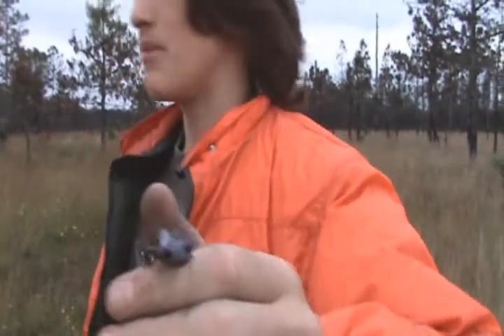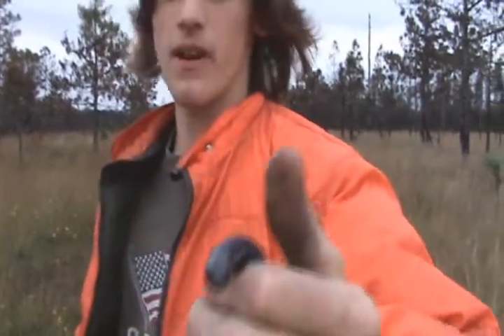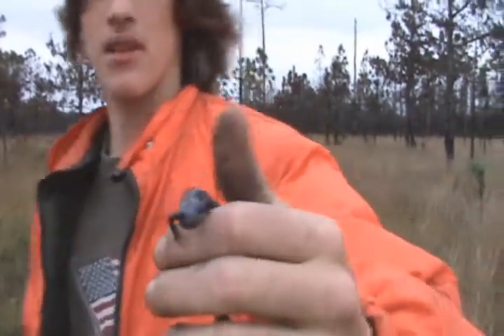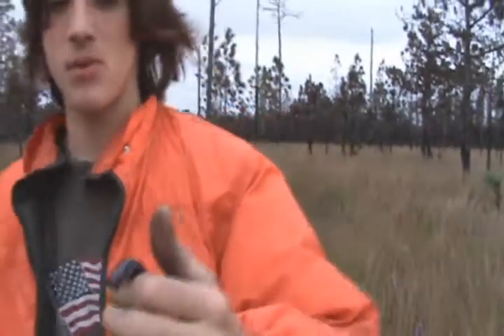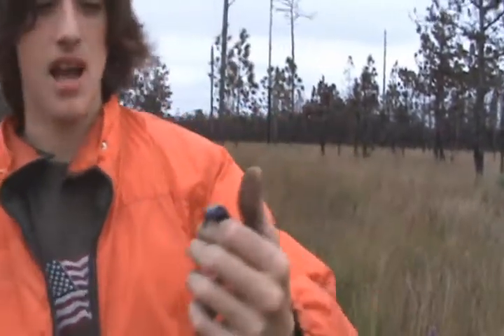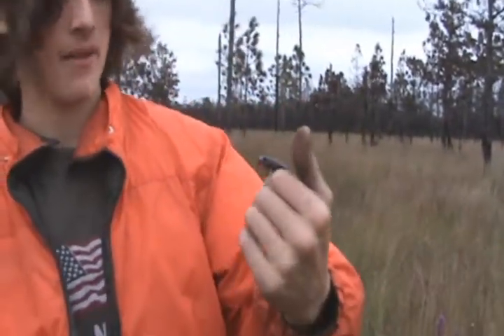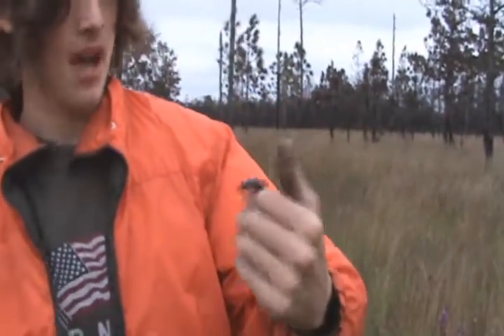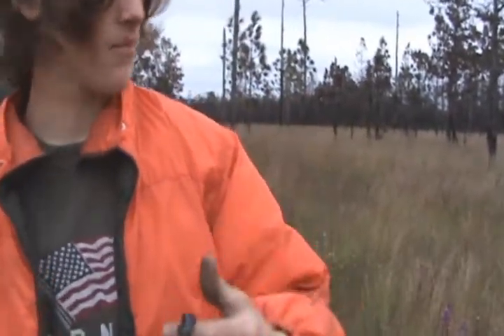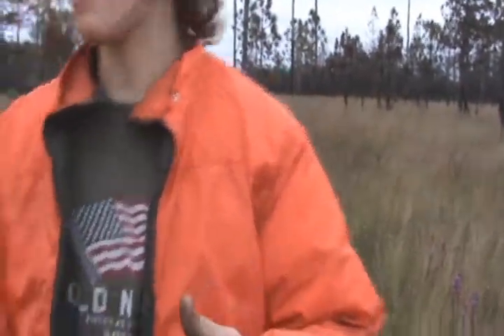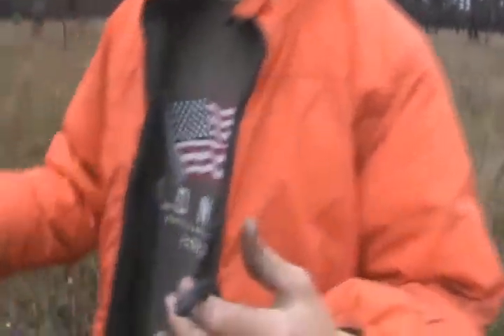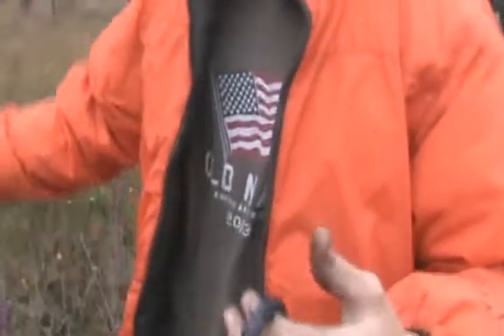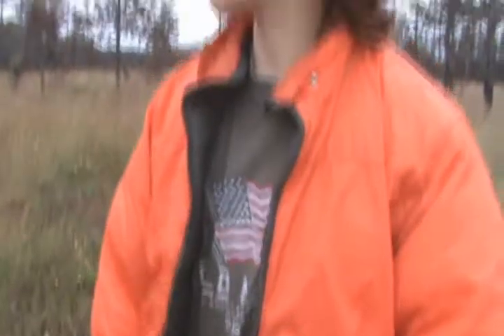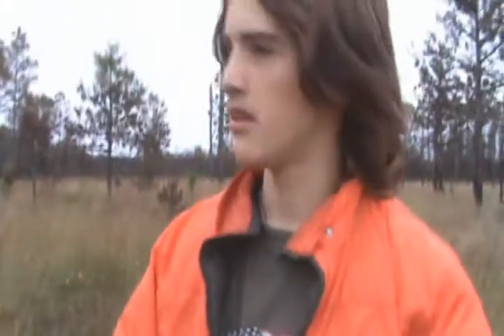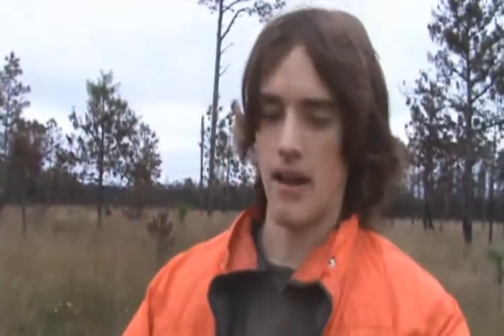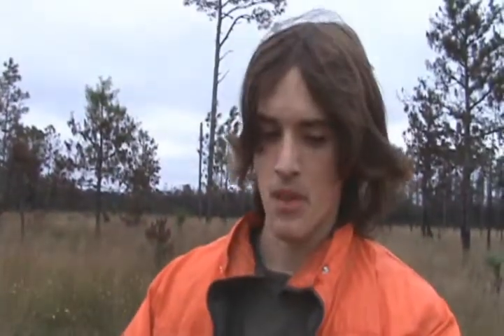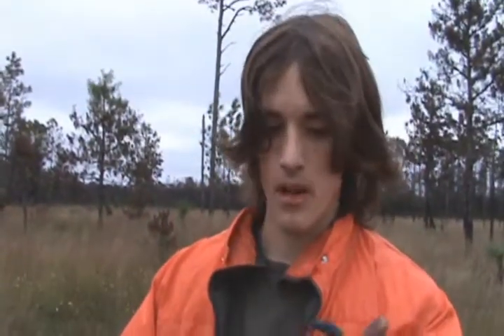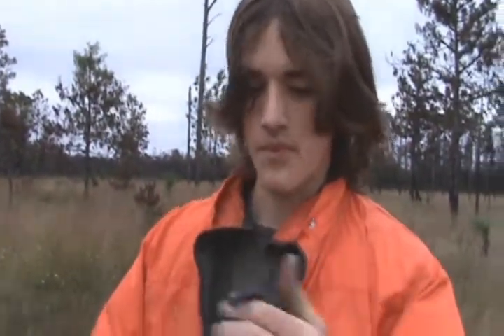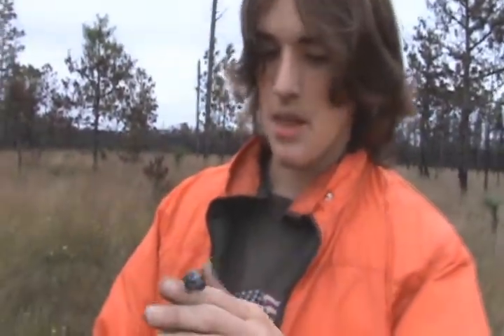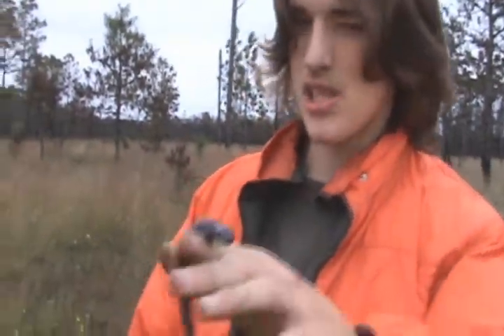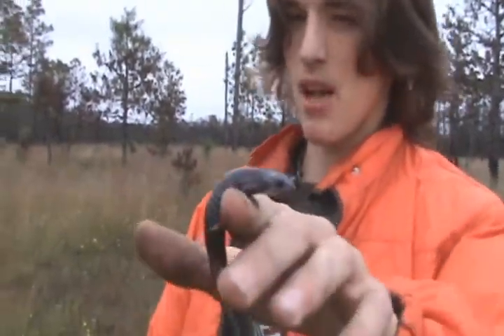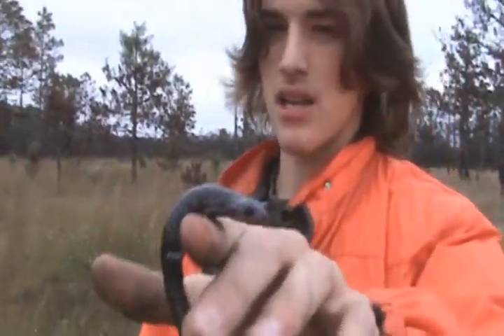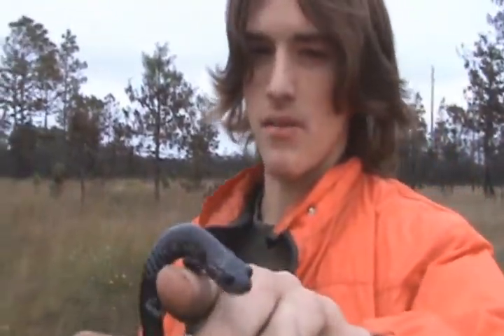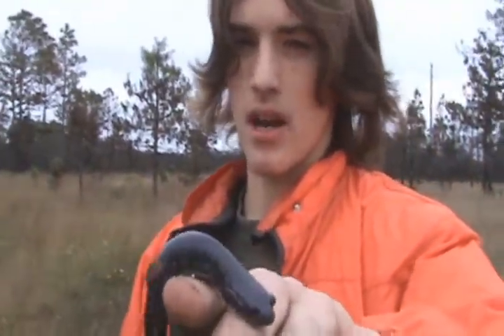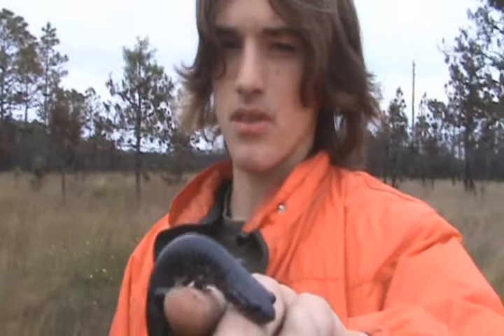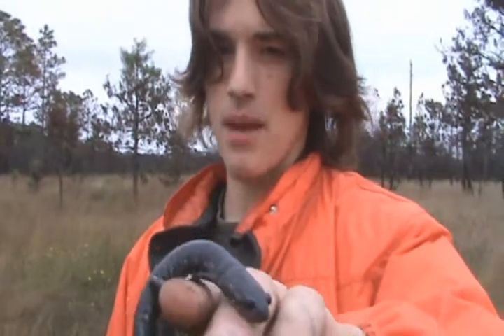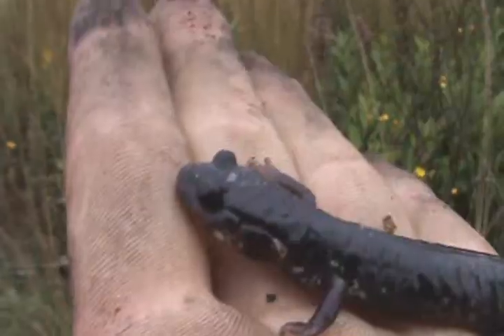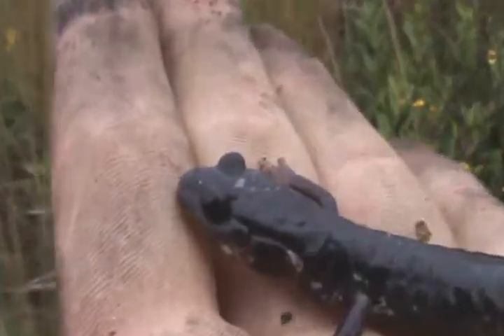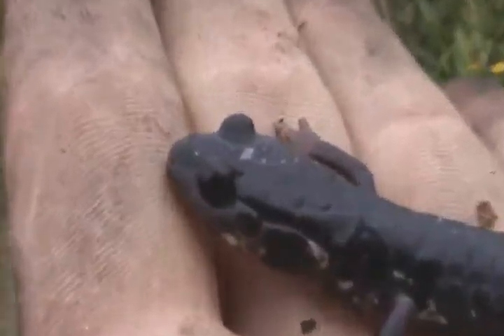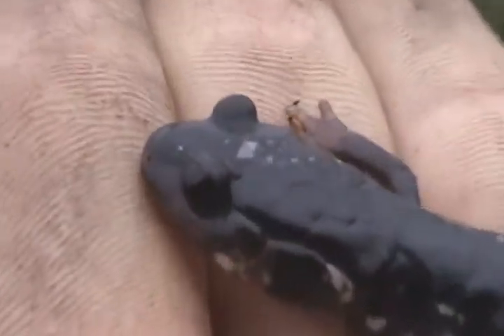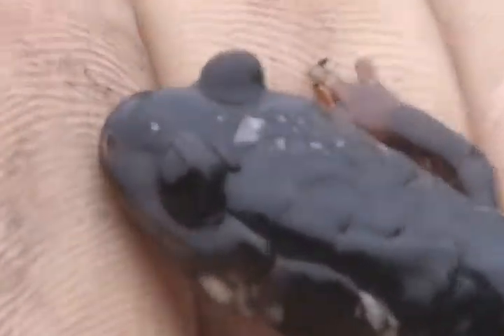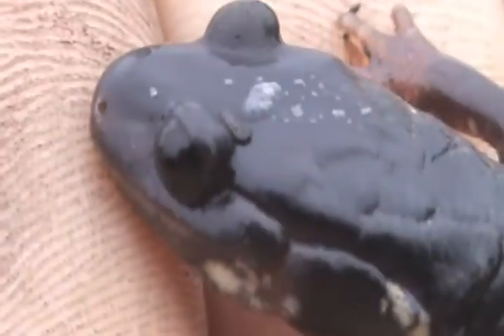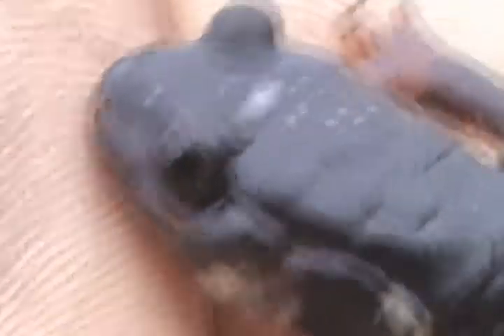These are a very common species of salamander — they're just about found under every single log out here. The easiest way to tell them is because they have a plain black body with little white speckles on the side.